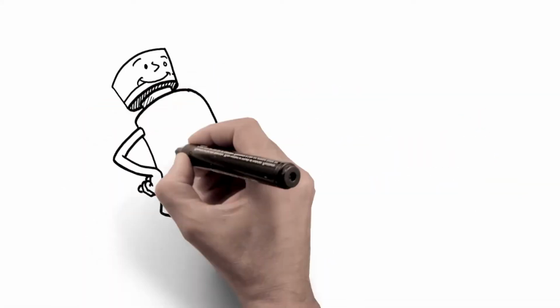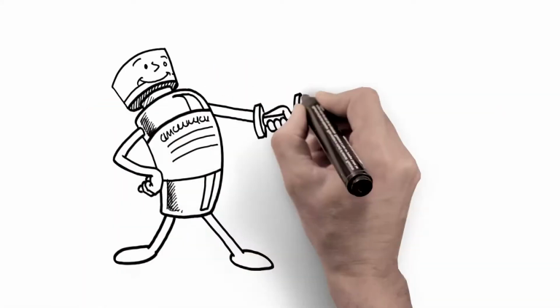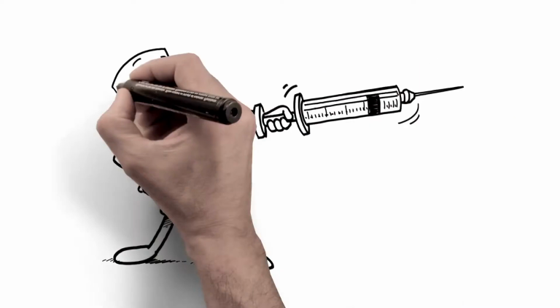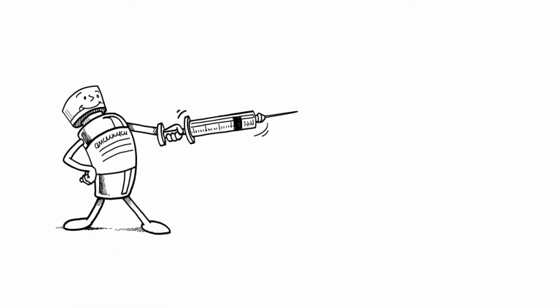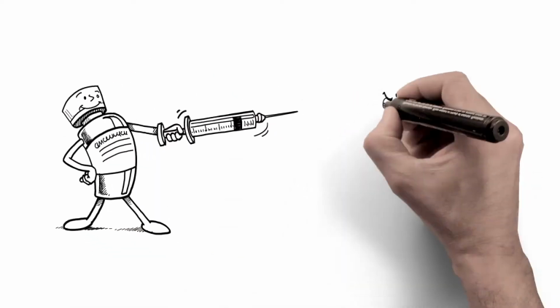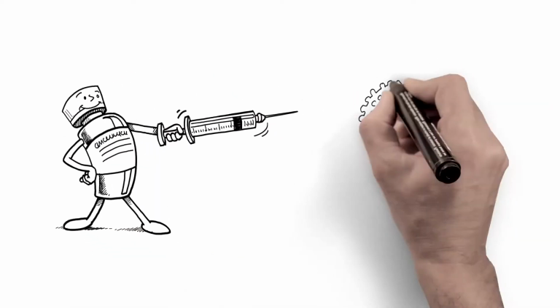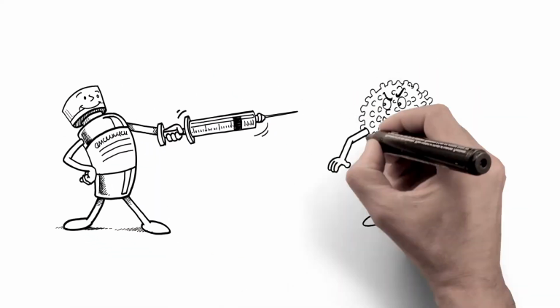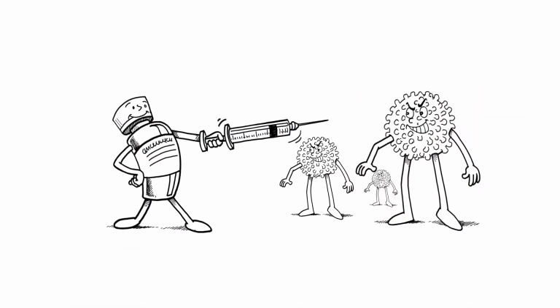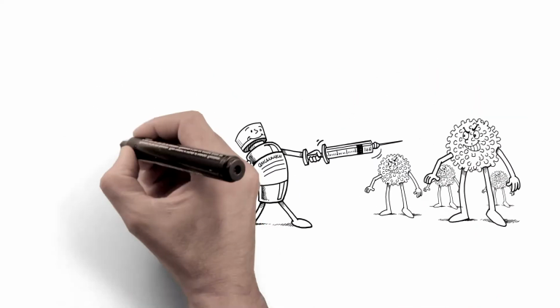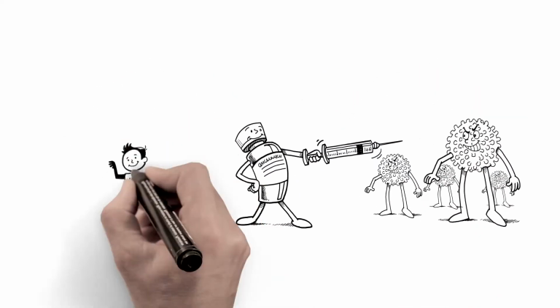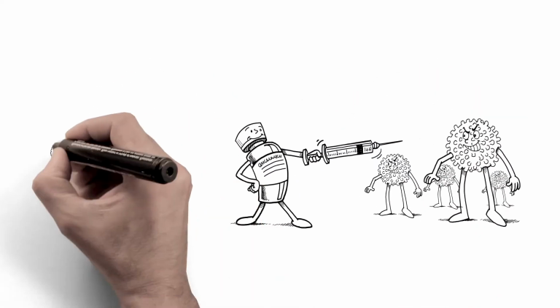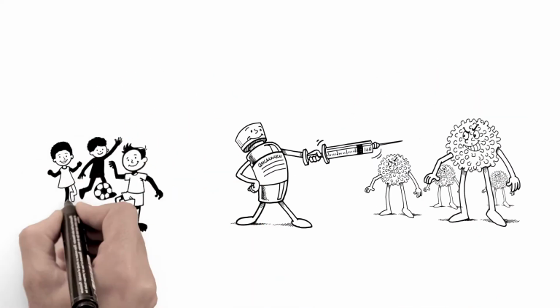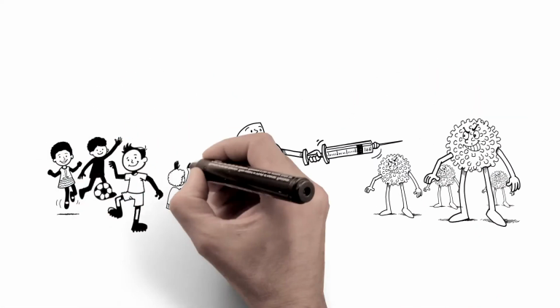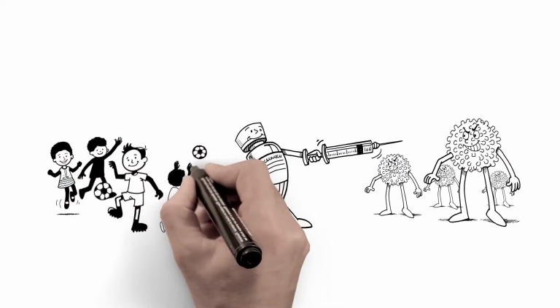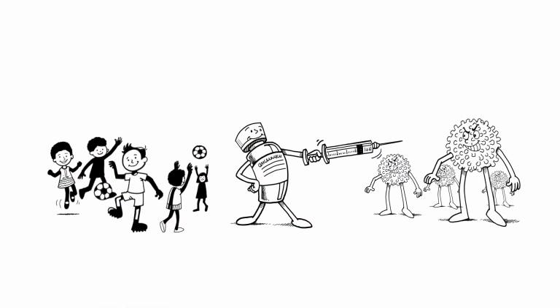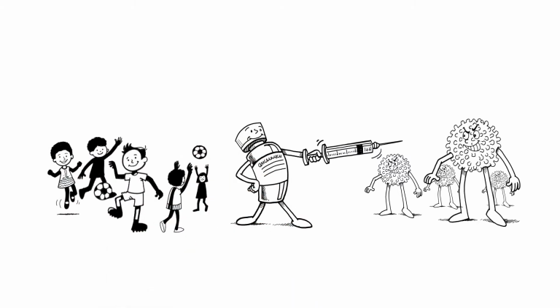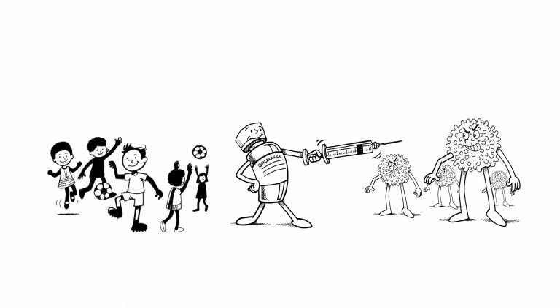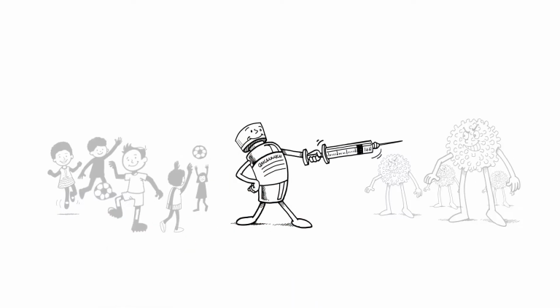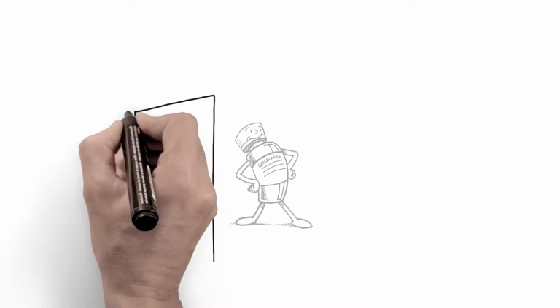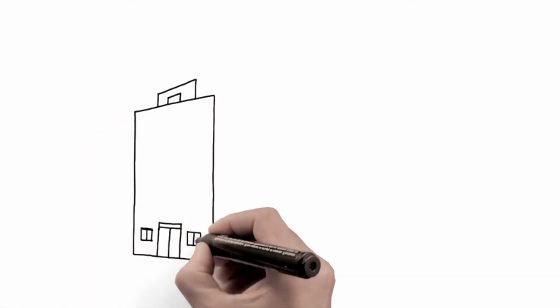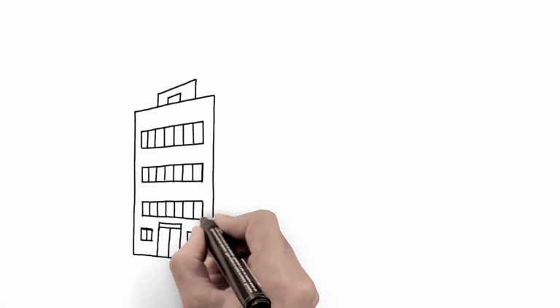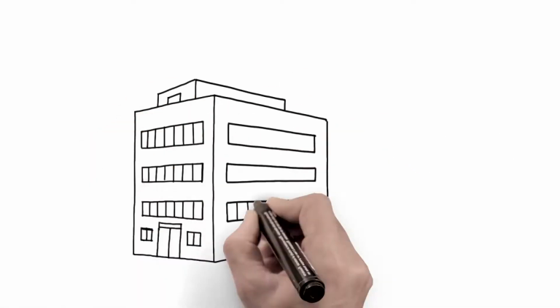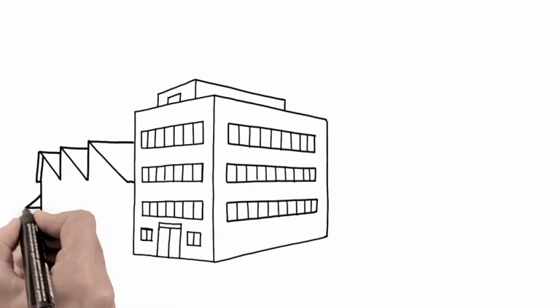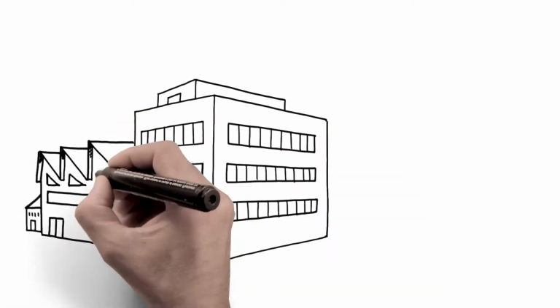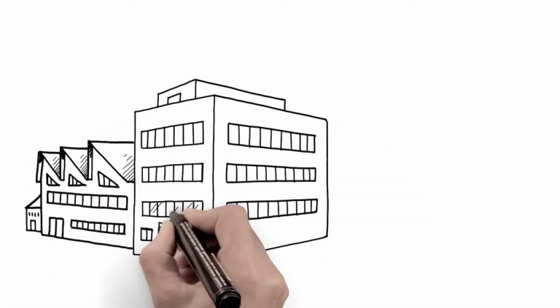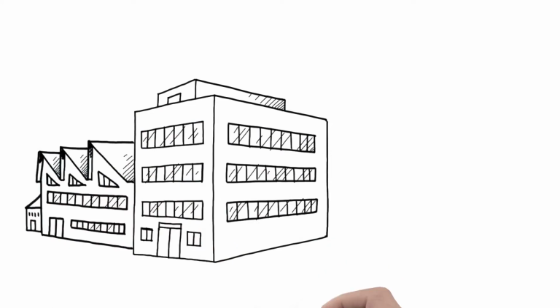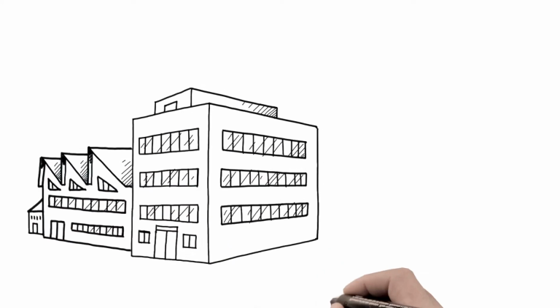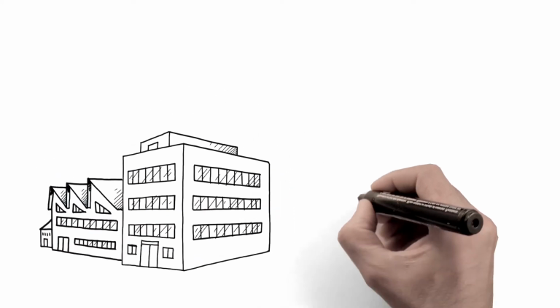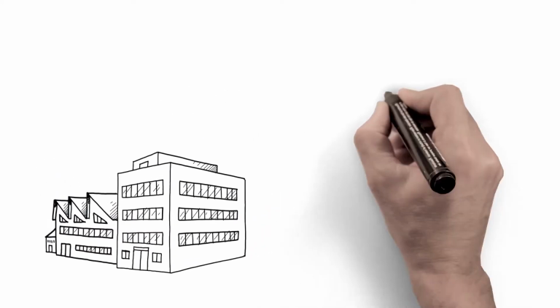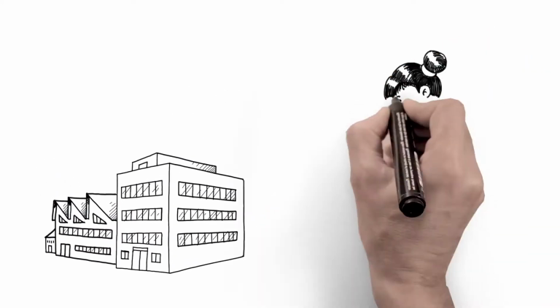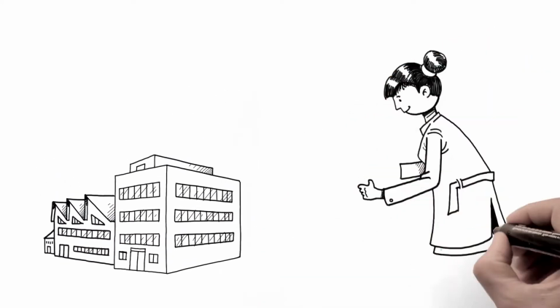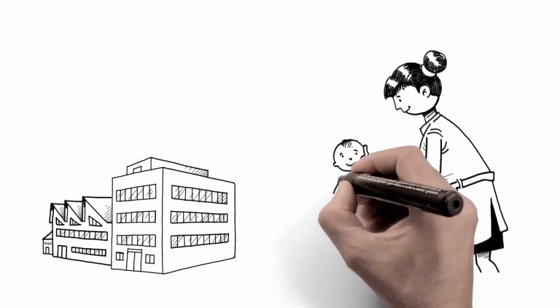Vaccines protect people from the spread of infectious diseases and save about 3 million lives each year. However, to be effective, vaccines must be kept cool from the time they are manufactured to the time they are administered.